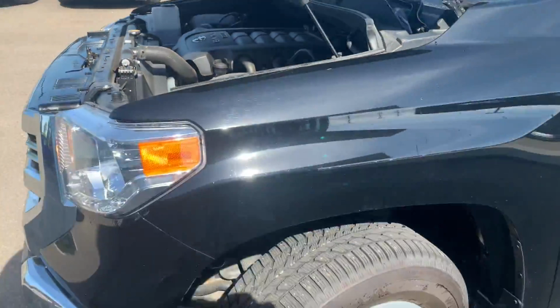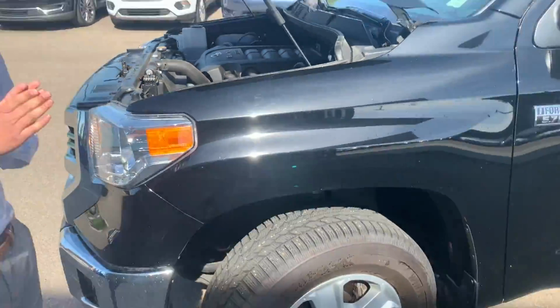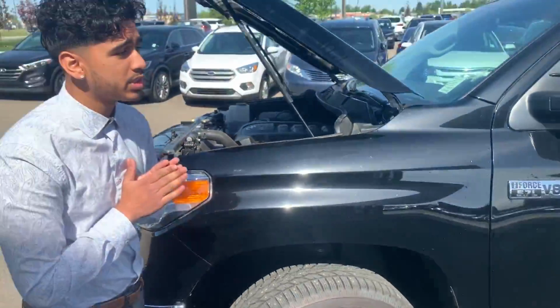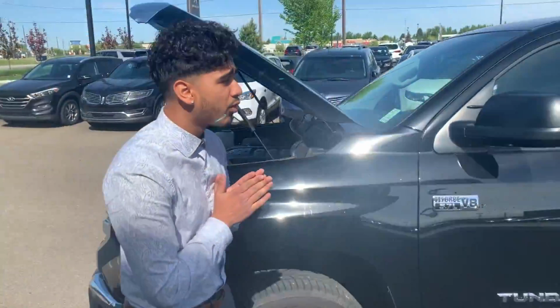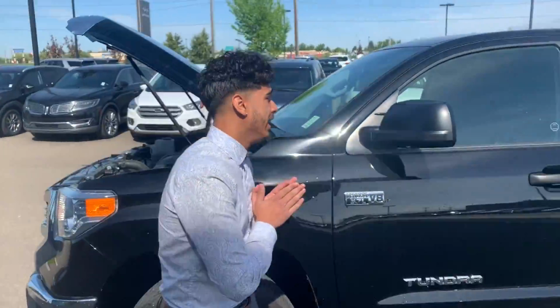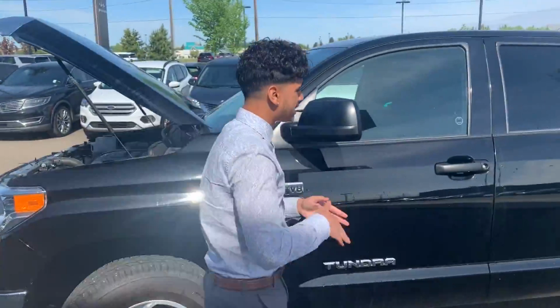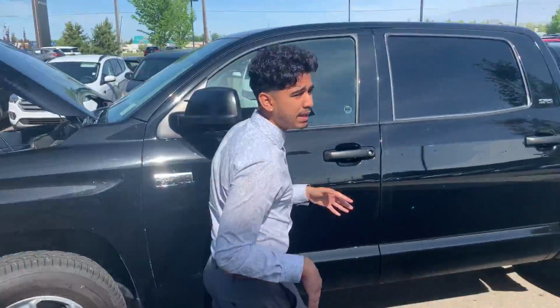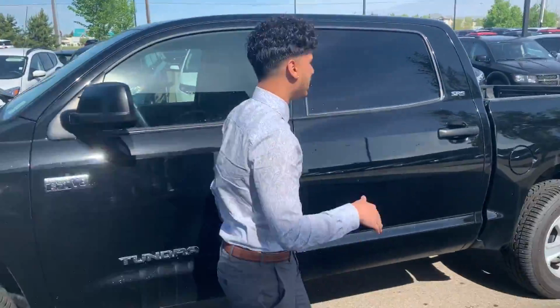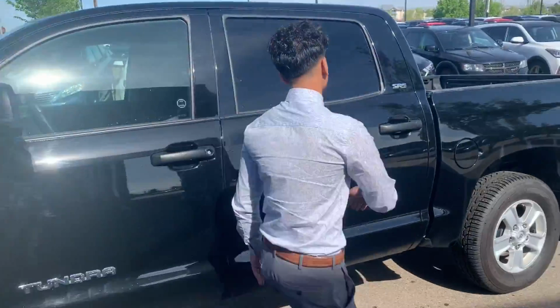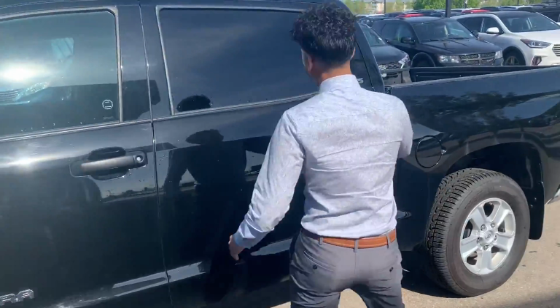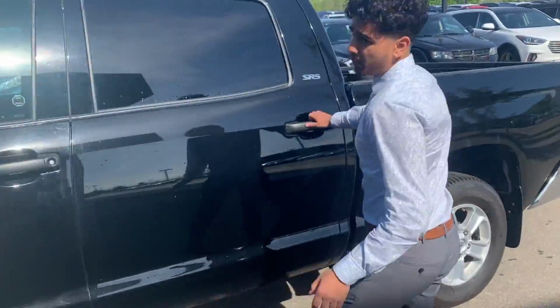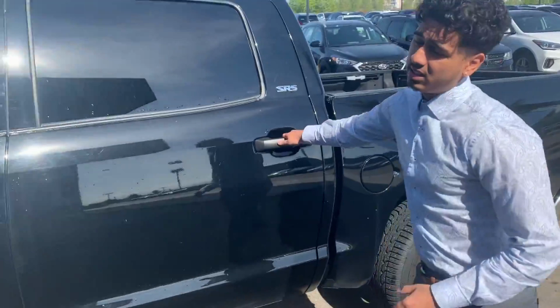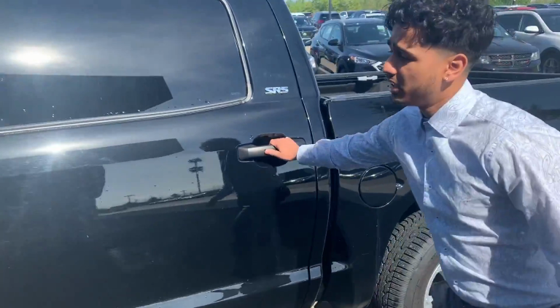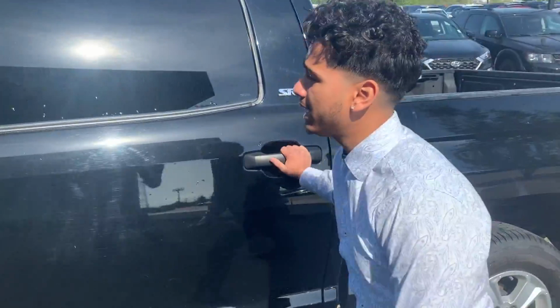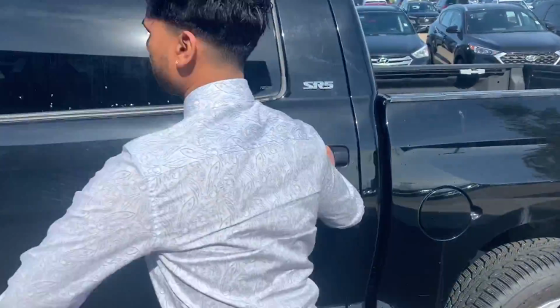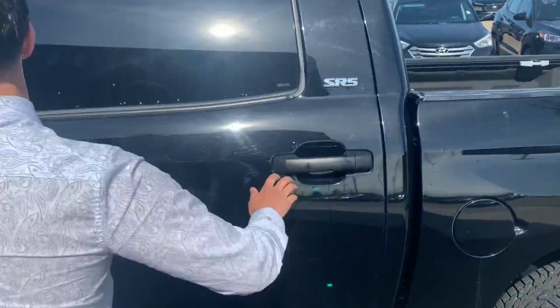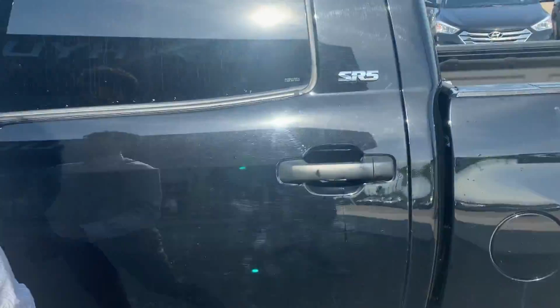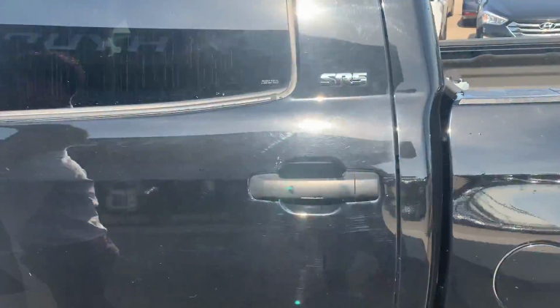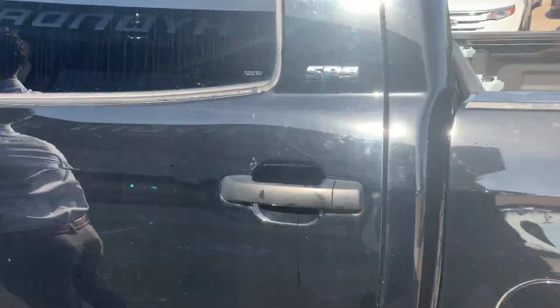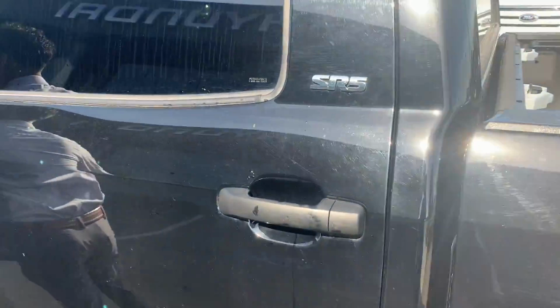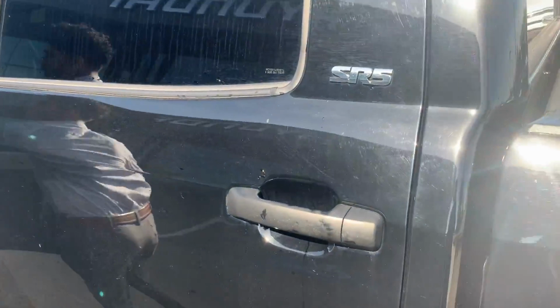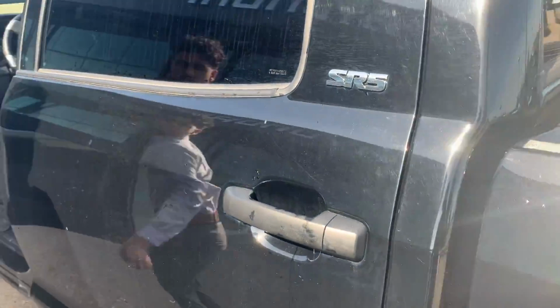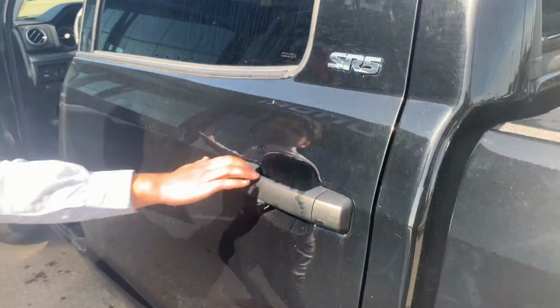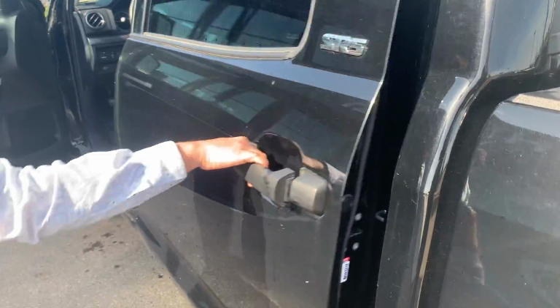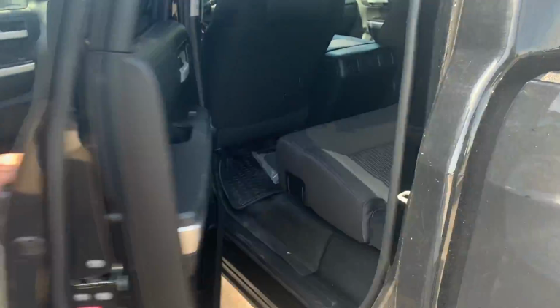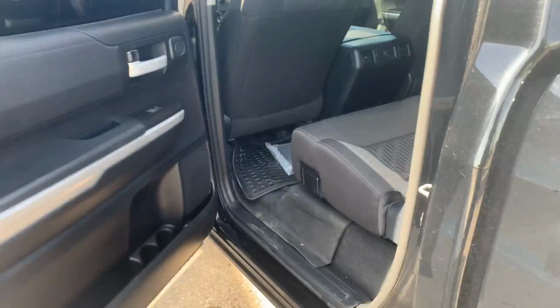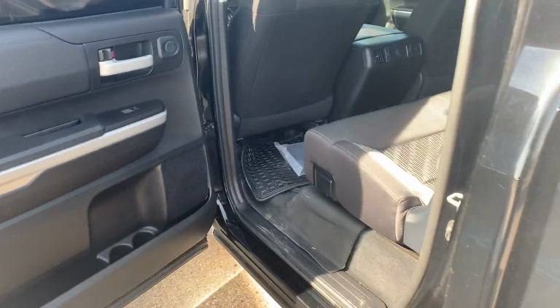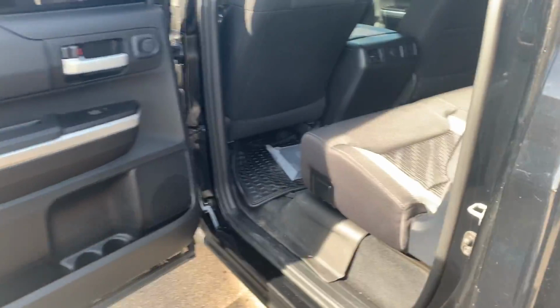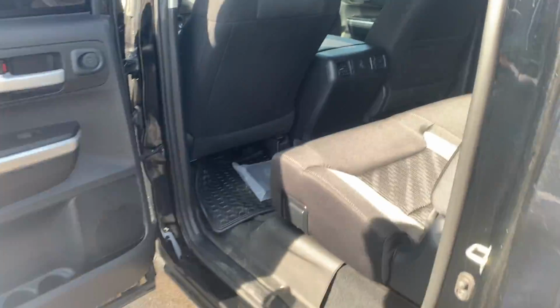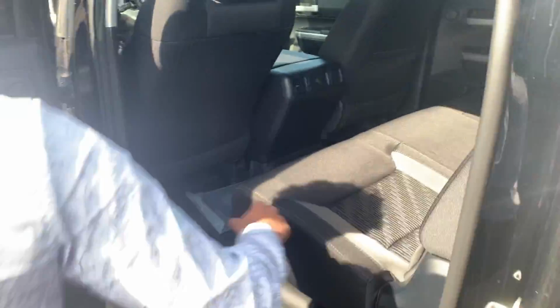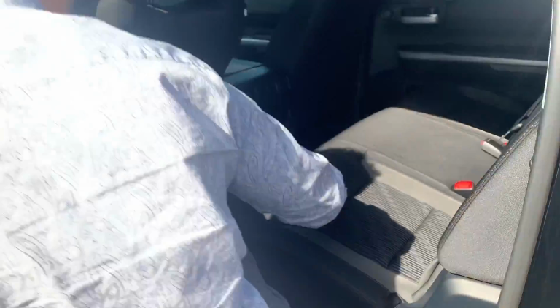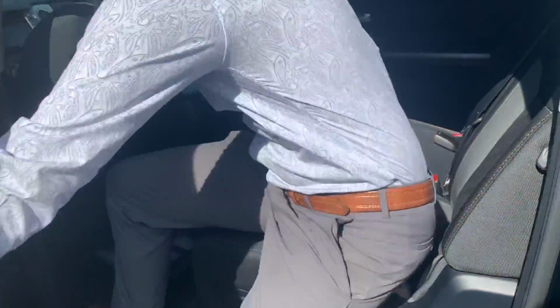And also what the Tundra is known for is the space — the amount of space that is in the back. Lots of room back here; I can actually take a nap.